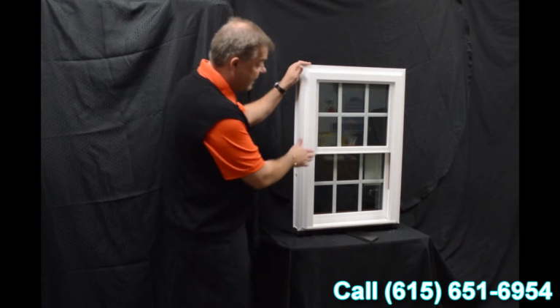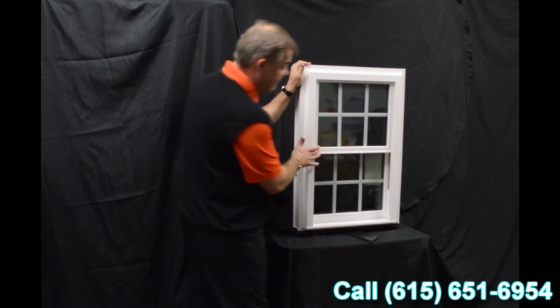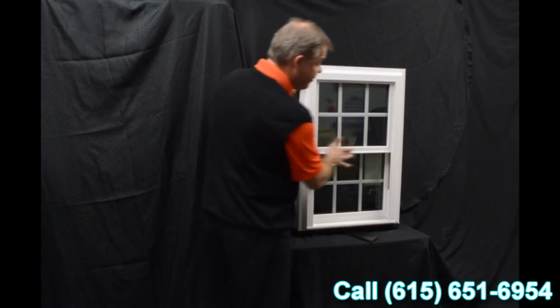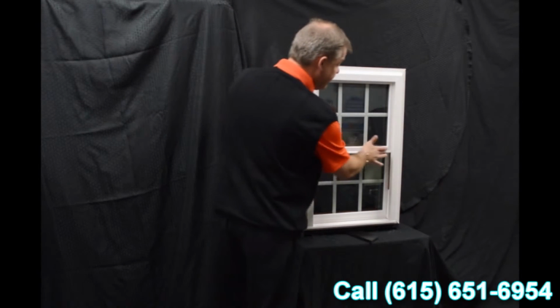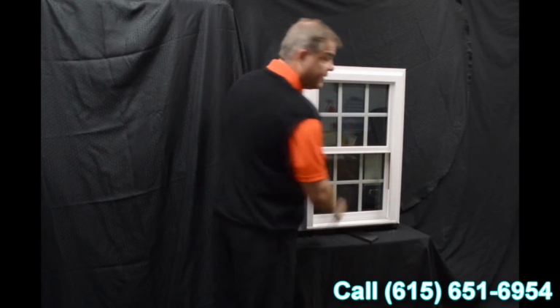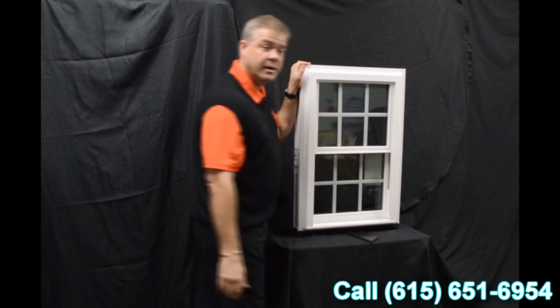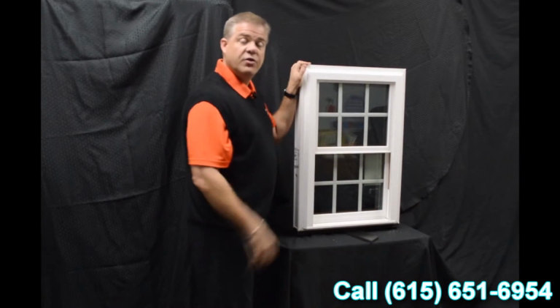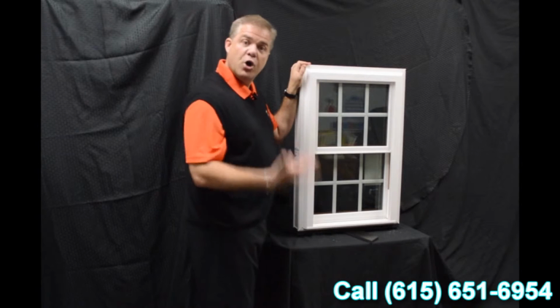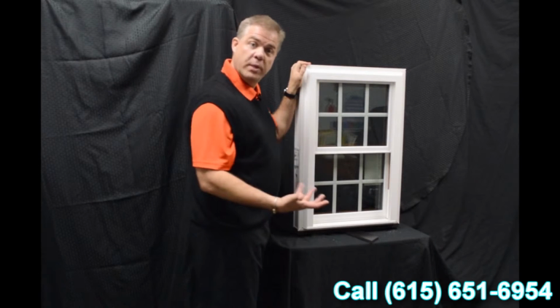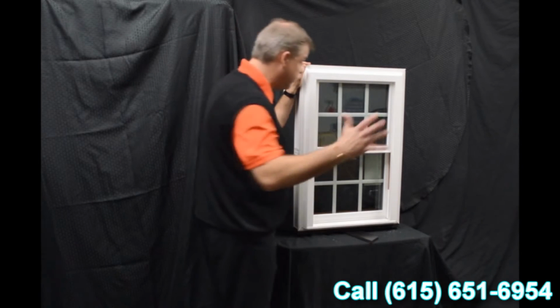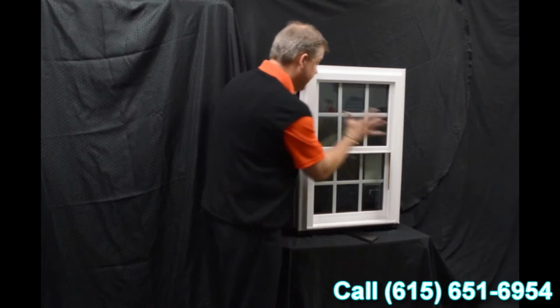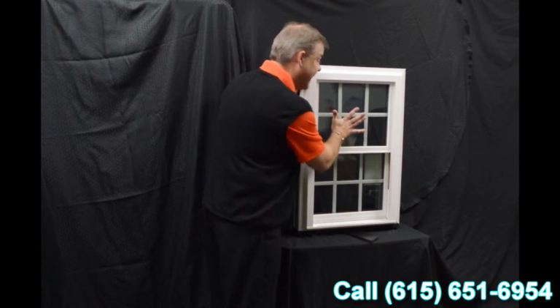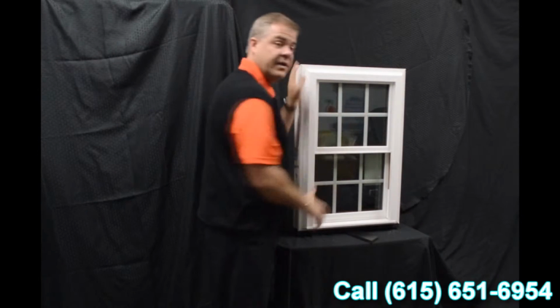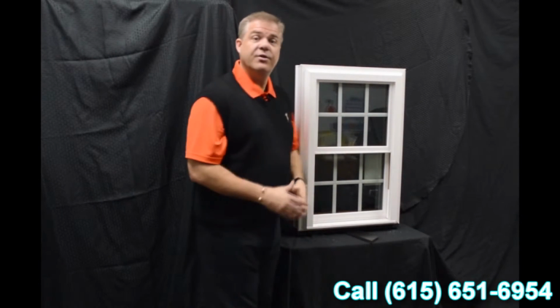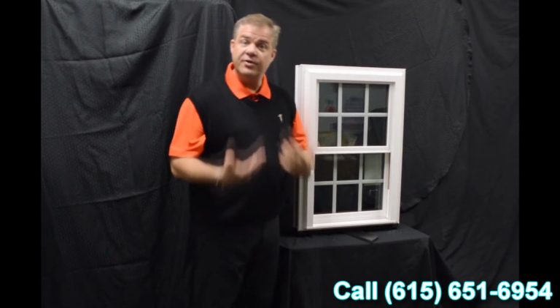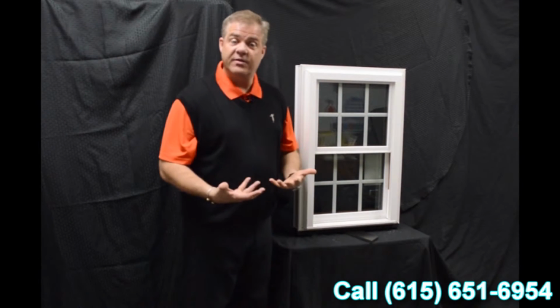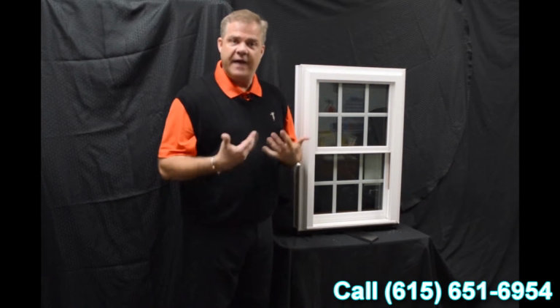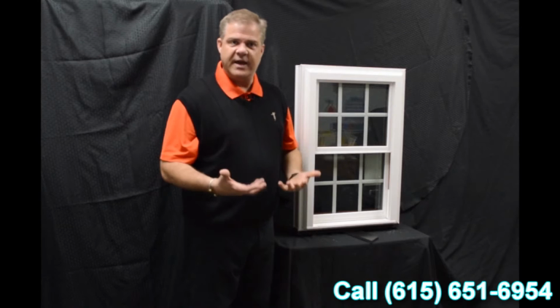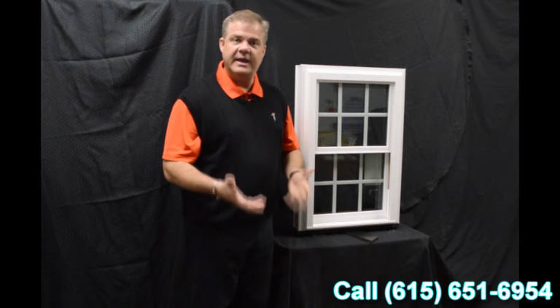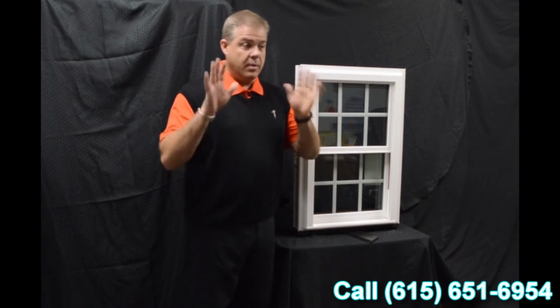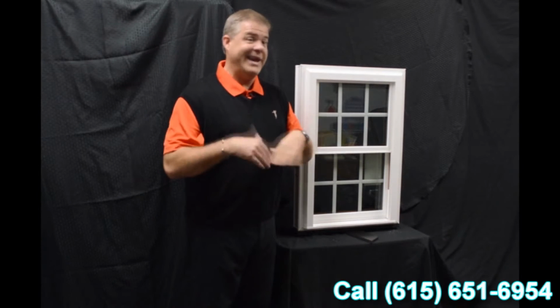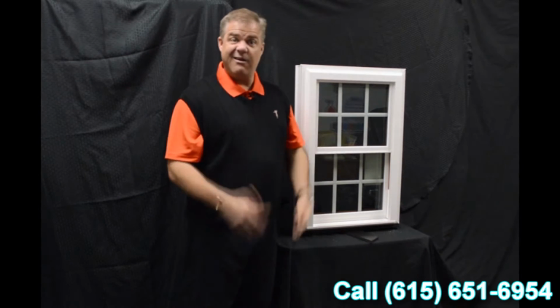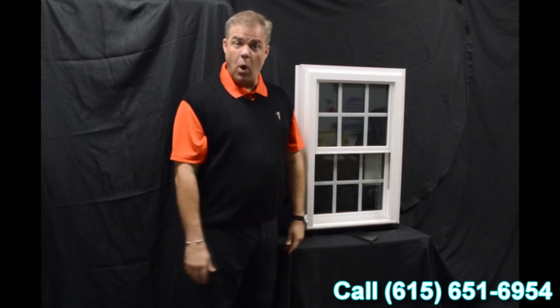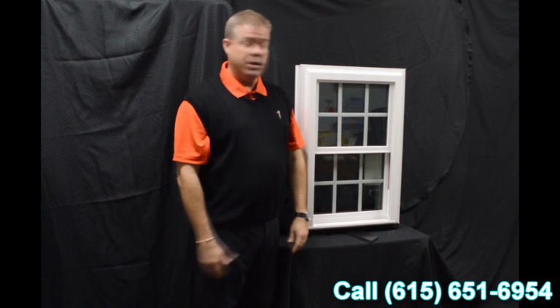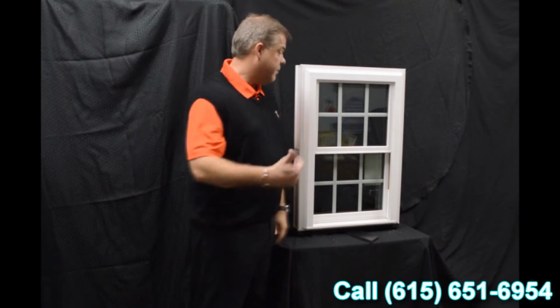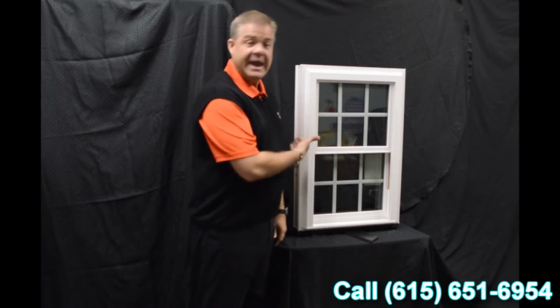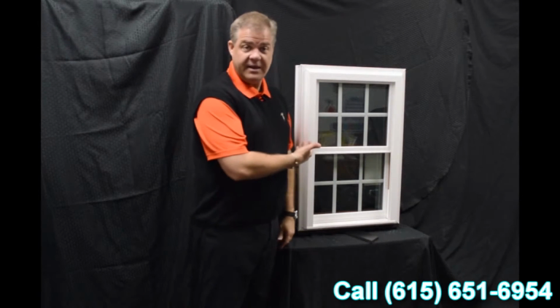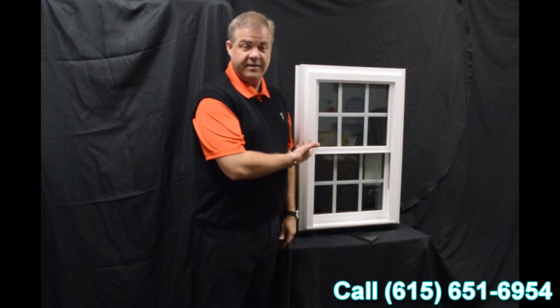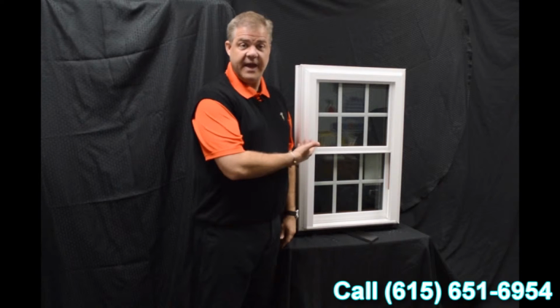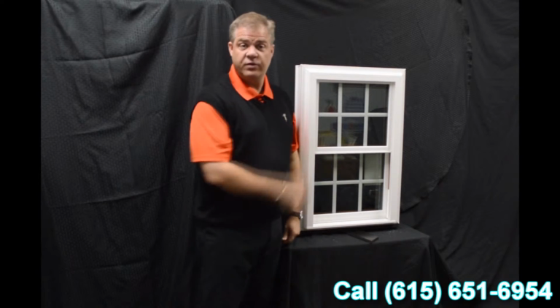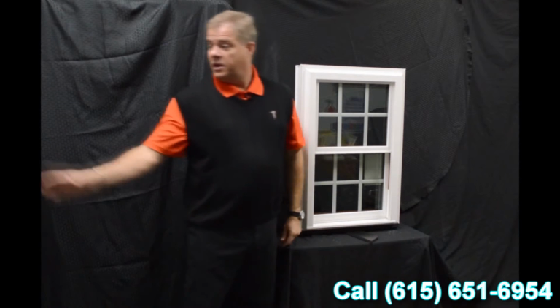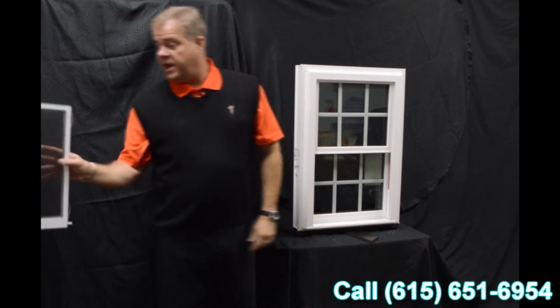One of the next characteristics on the window is that we have an exterior glazing bead, so the harder the wind blows on the outside, the tighter the seal gets on the inside — again preventing air and water from permeating into the inside of the house.